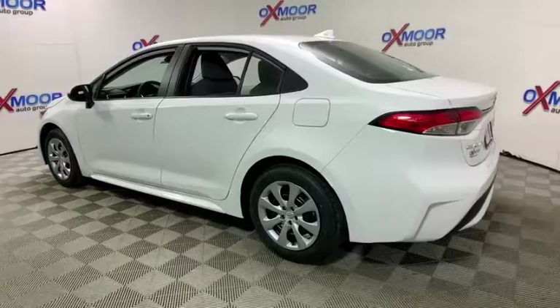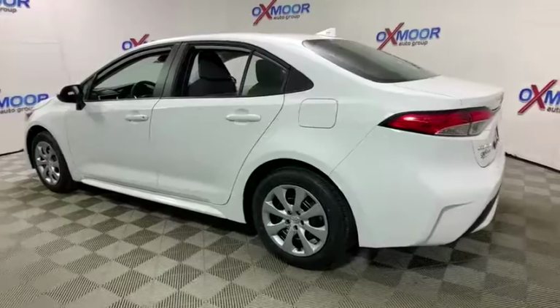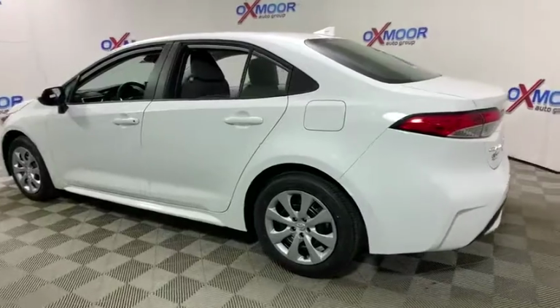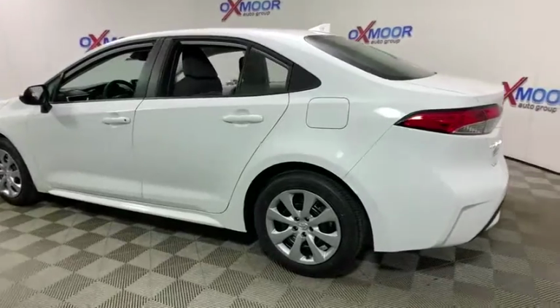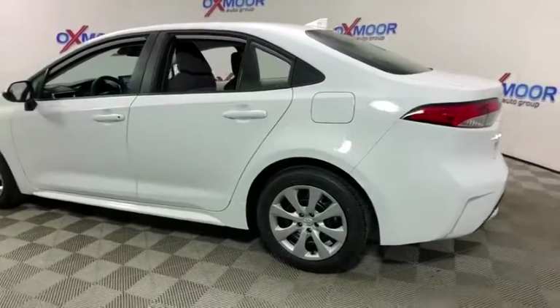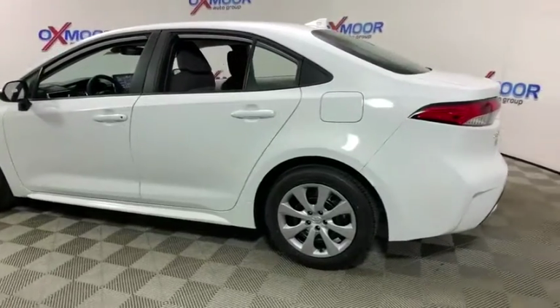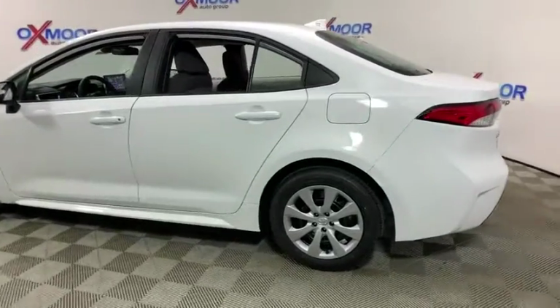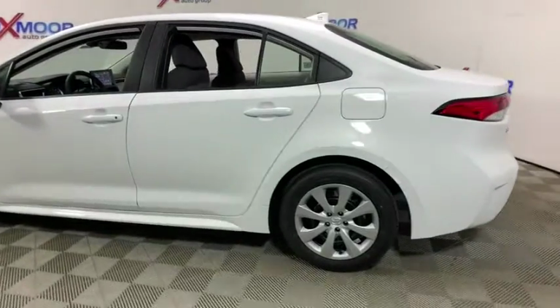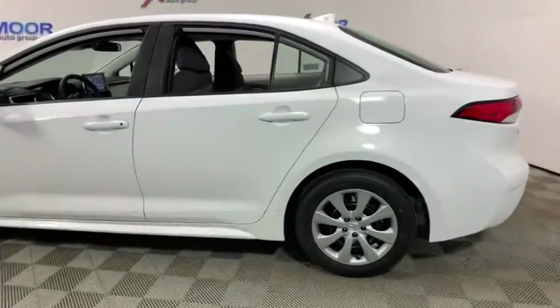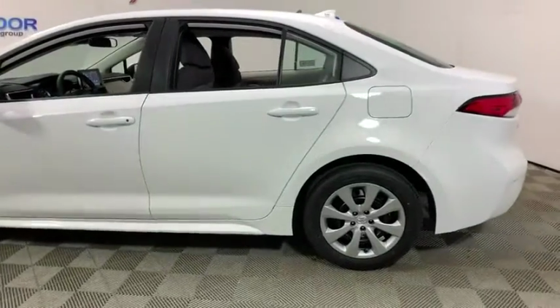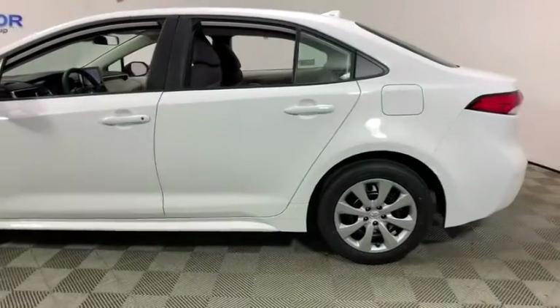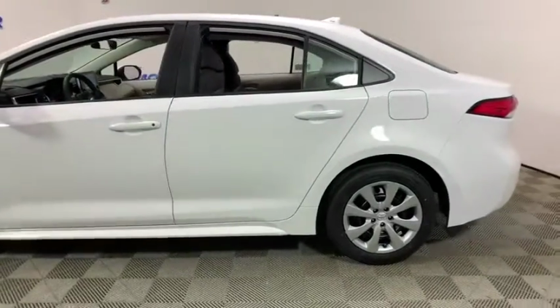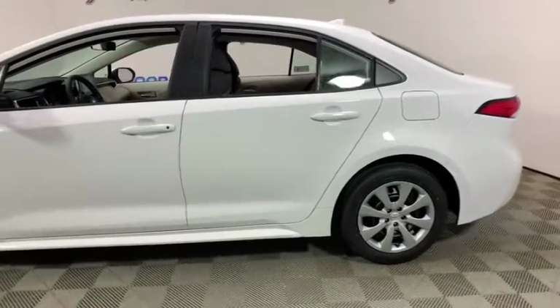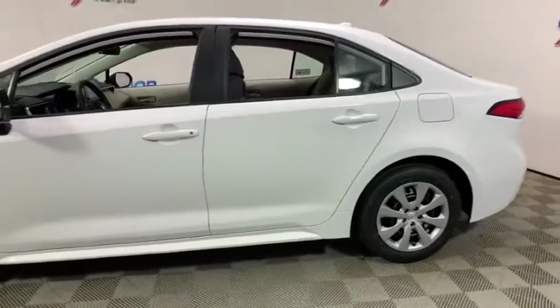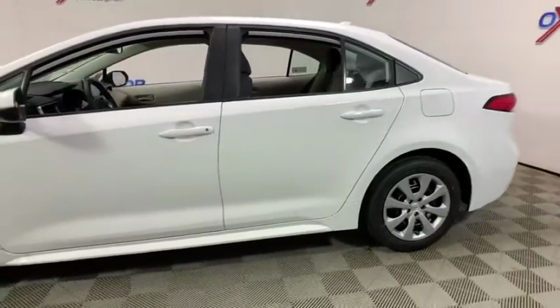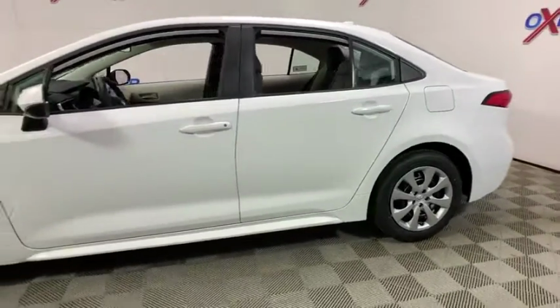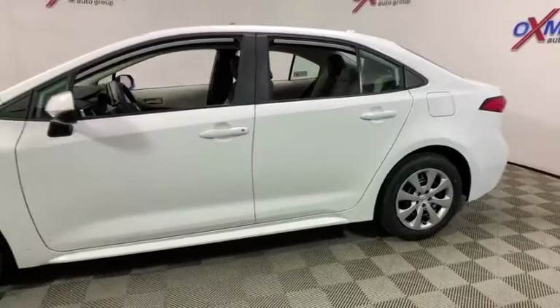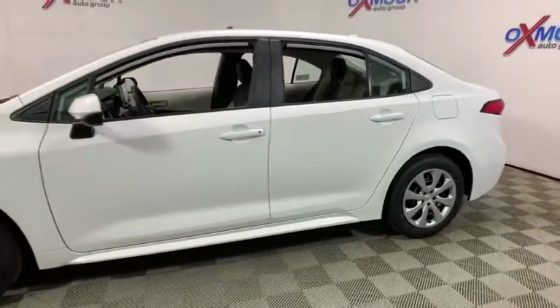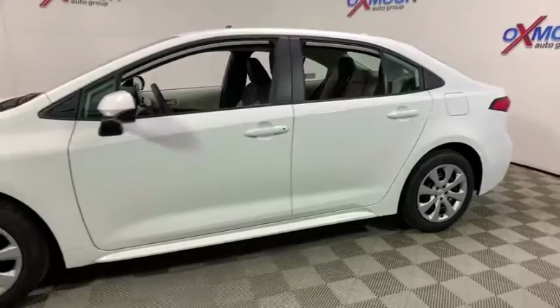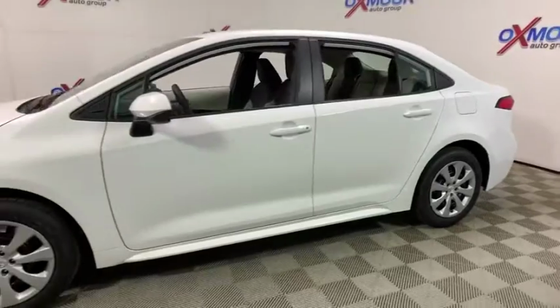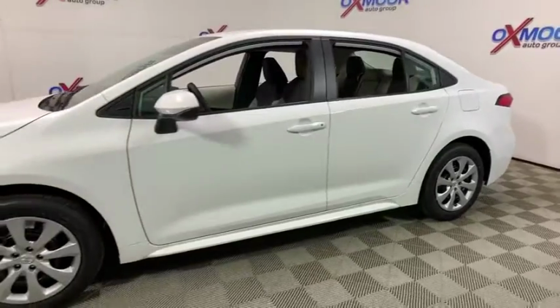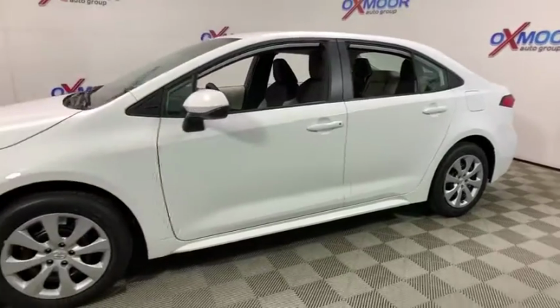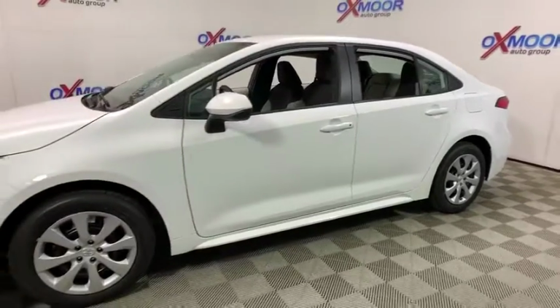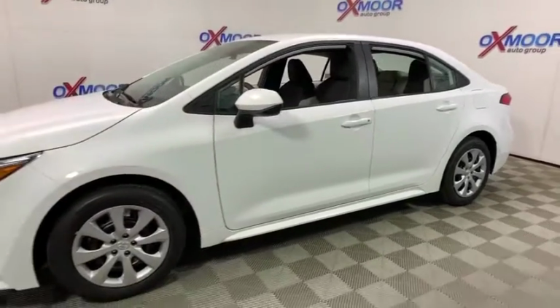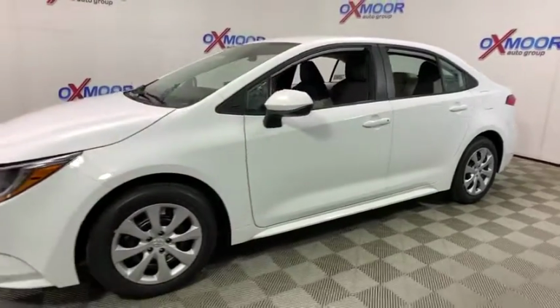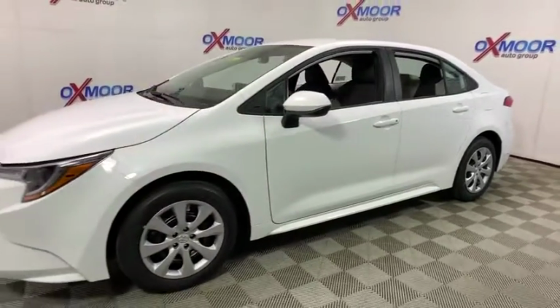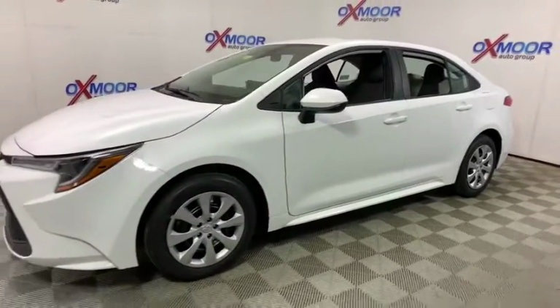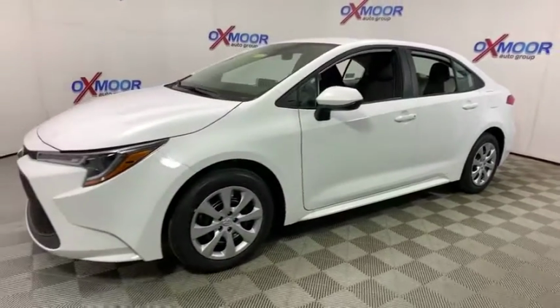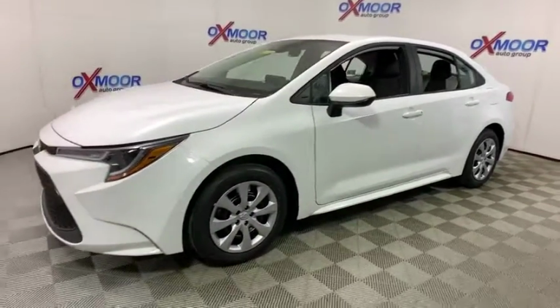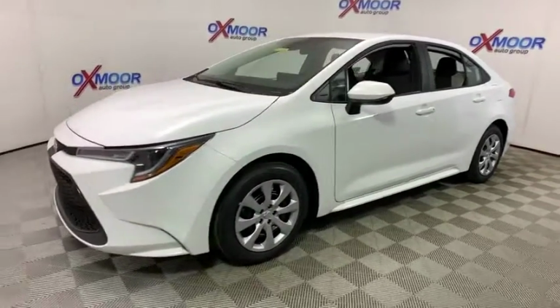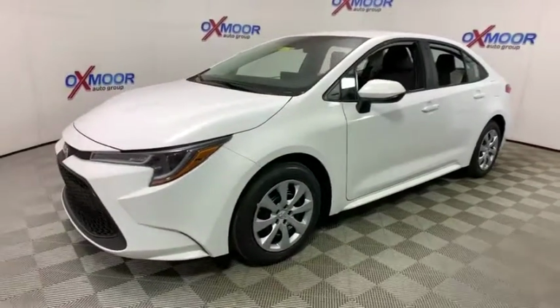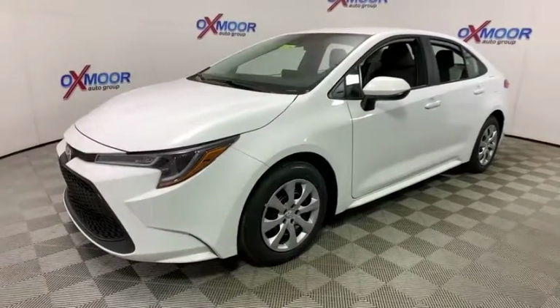Stop by and take a look at the 2020 Toyota Corolla. The Corolla is still a great option for those who want dependability, comfort, and value.